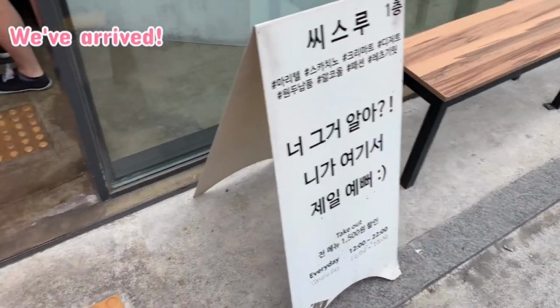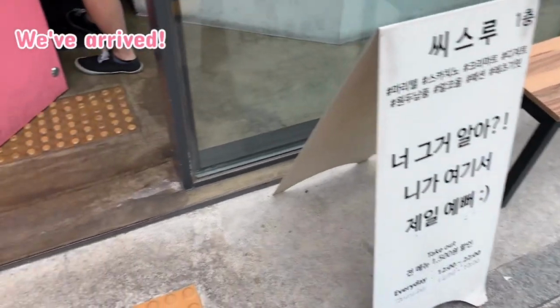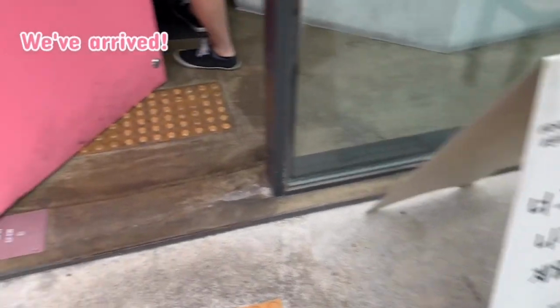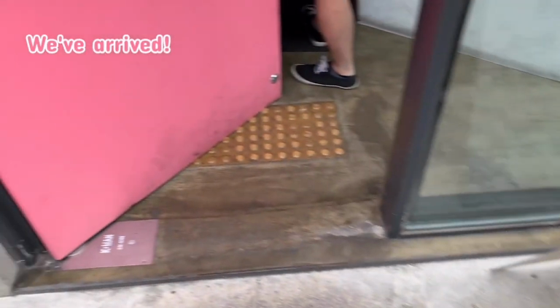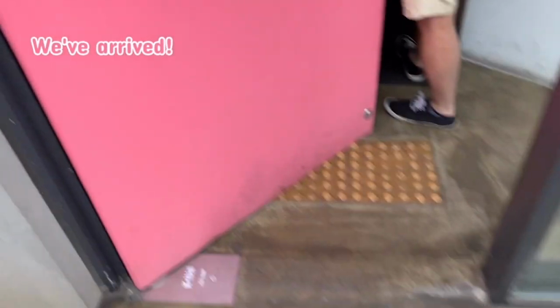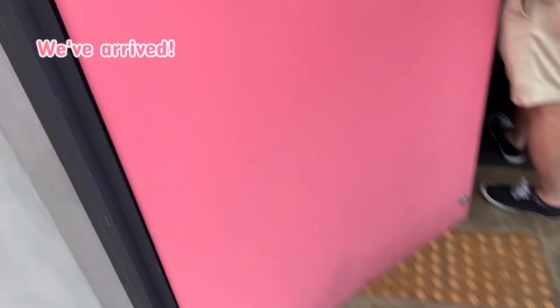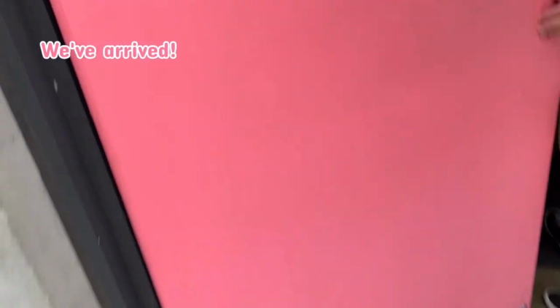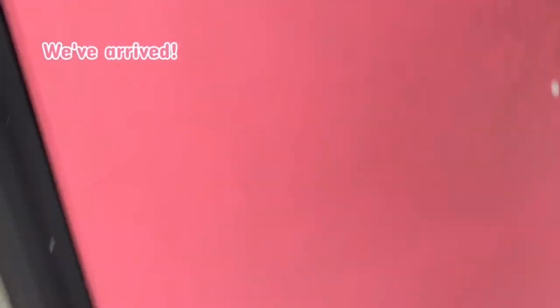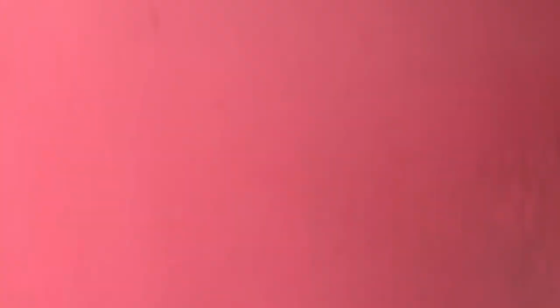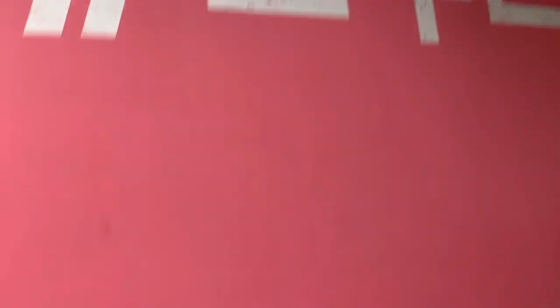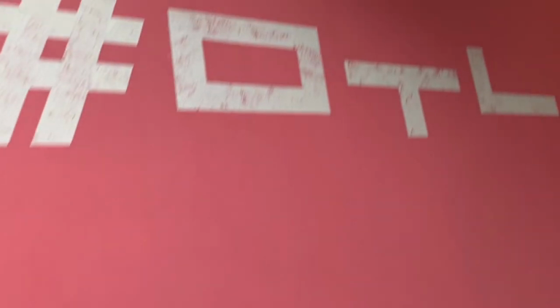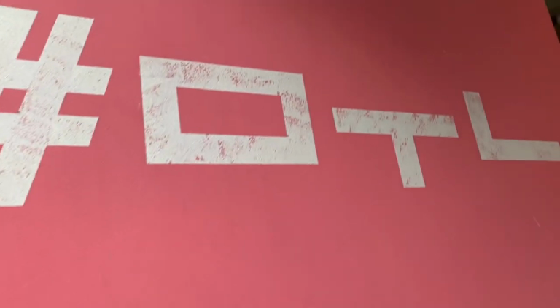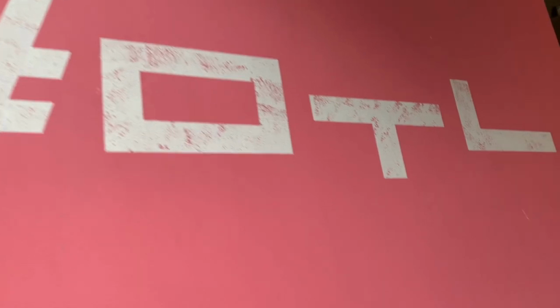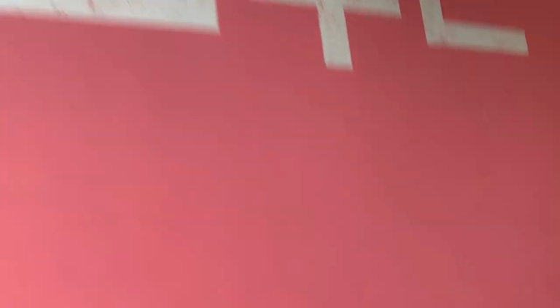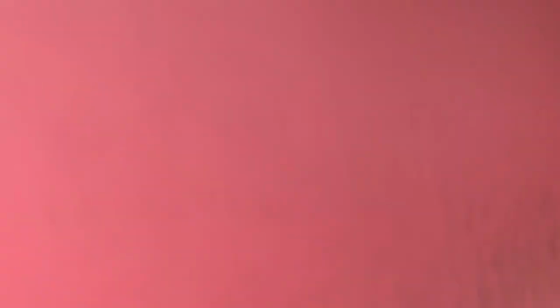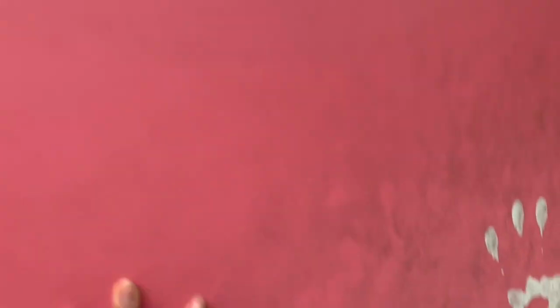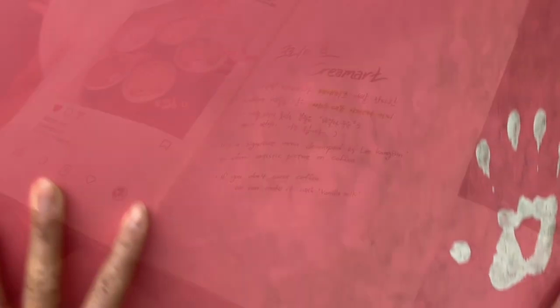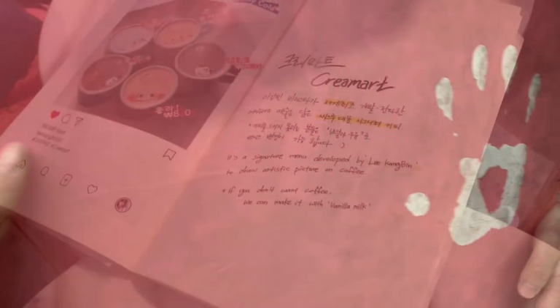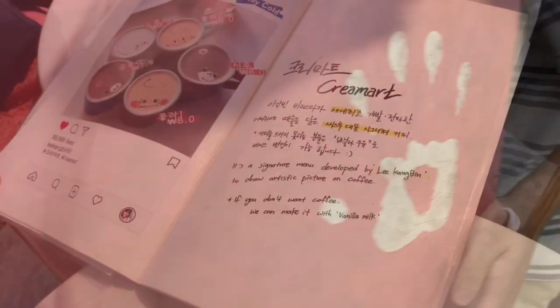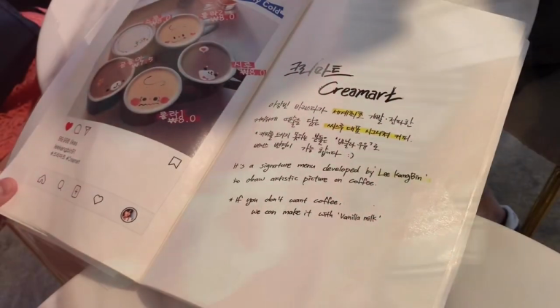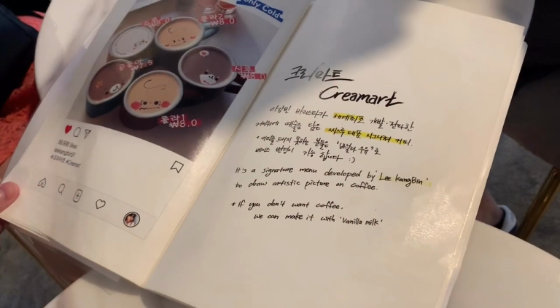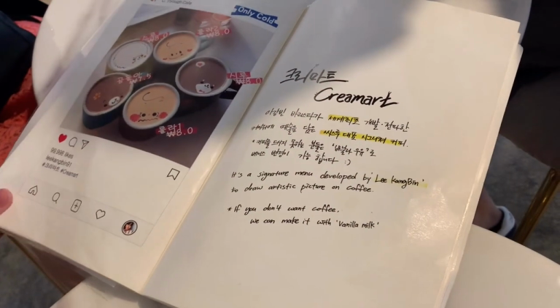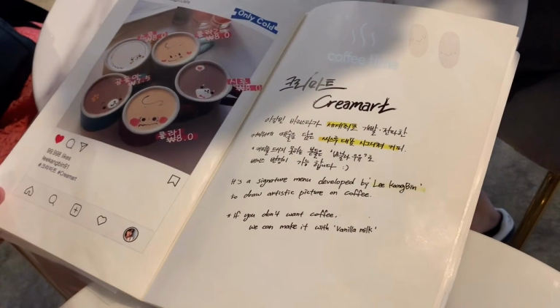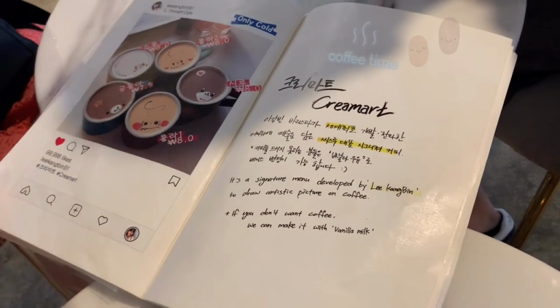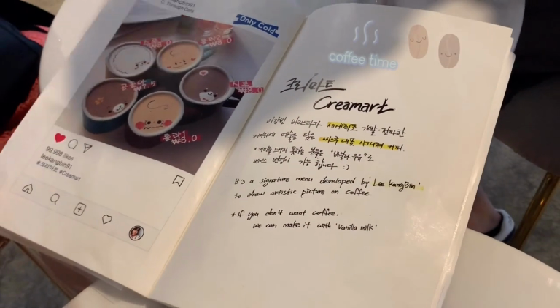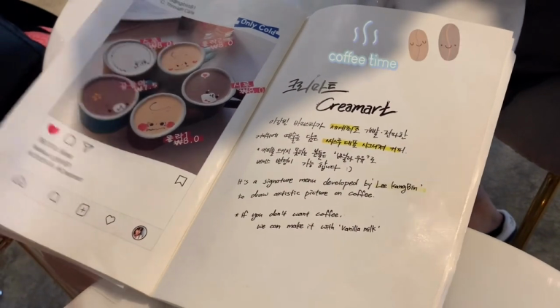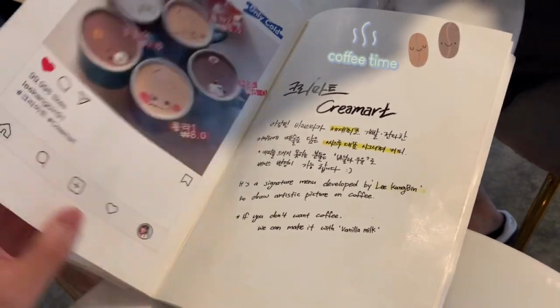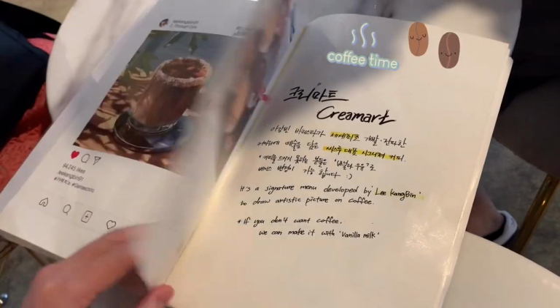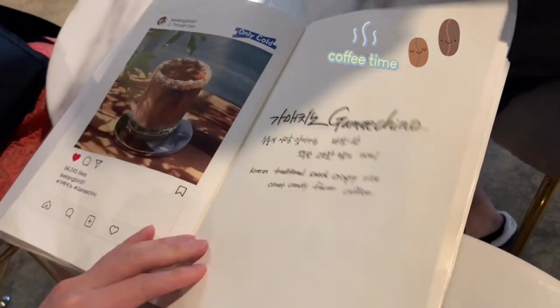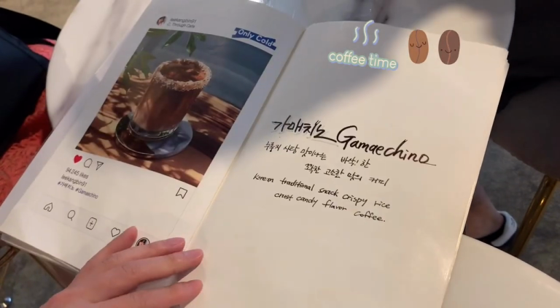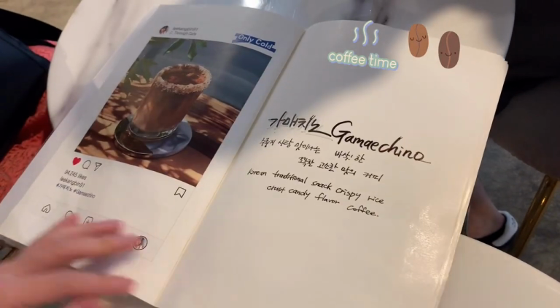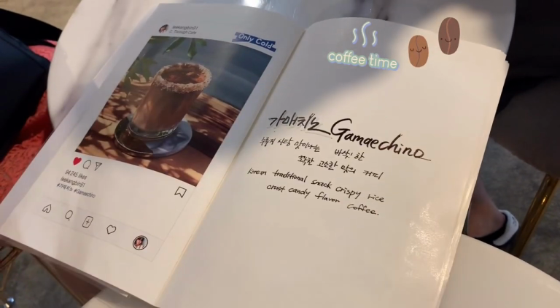We're at Sea Thru. Let's head inside. Let's have a look at their menu. What would you order?